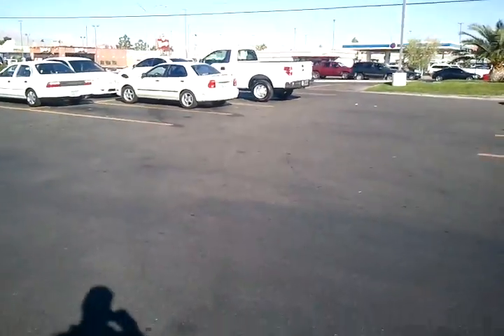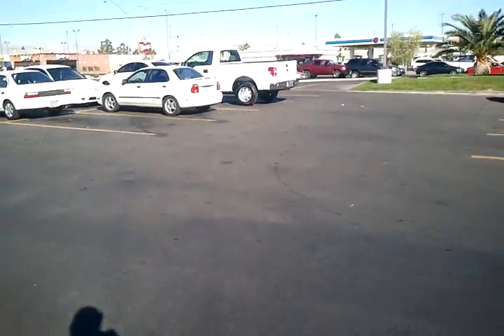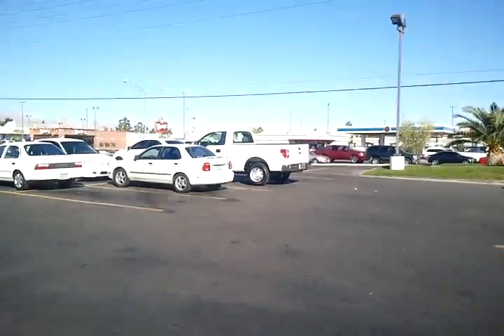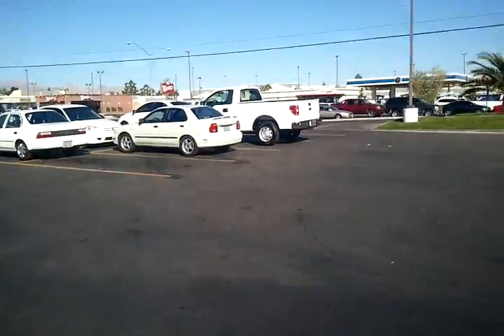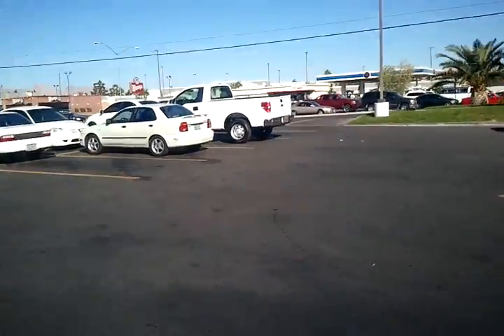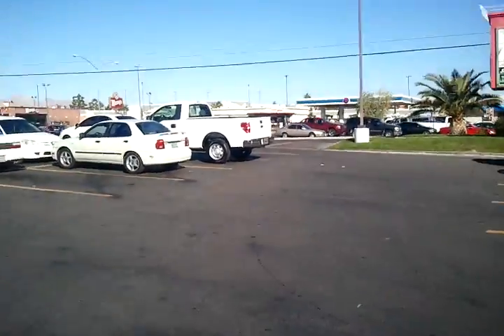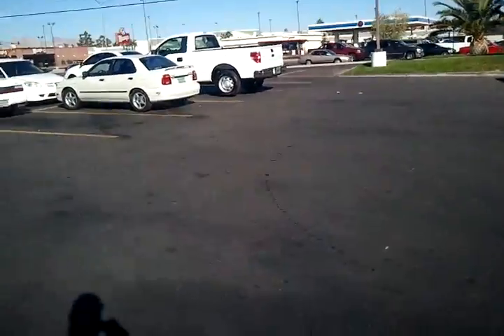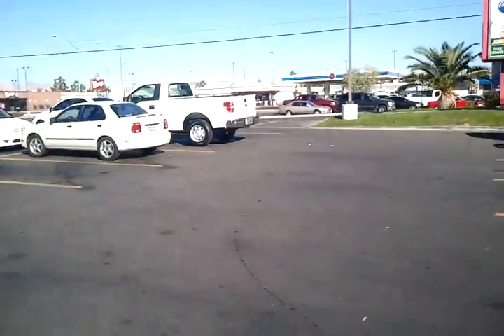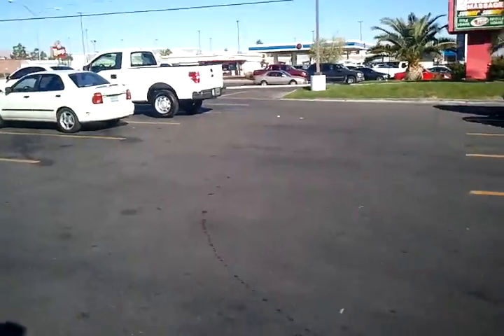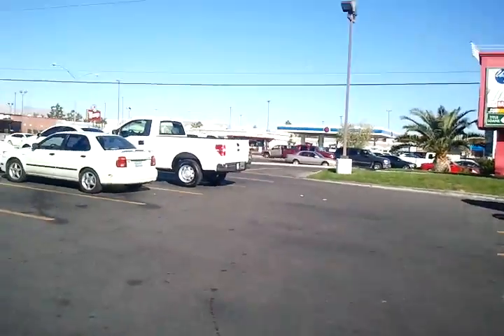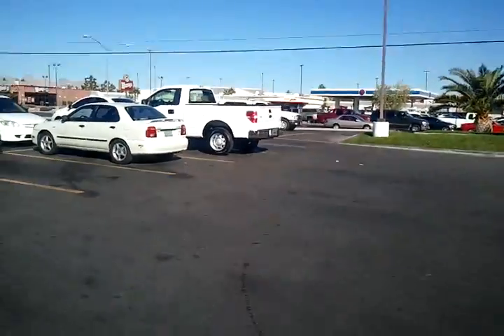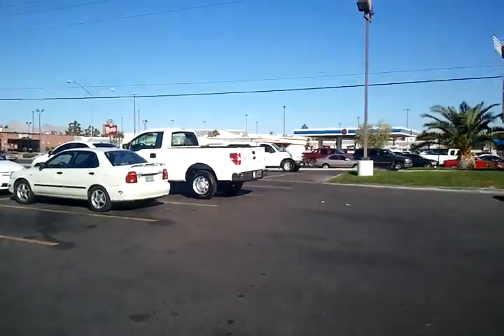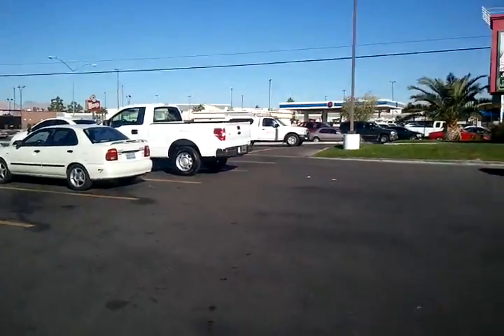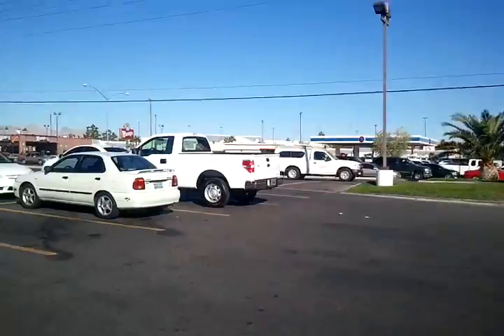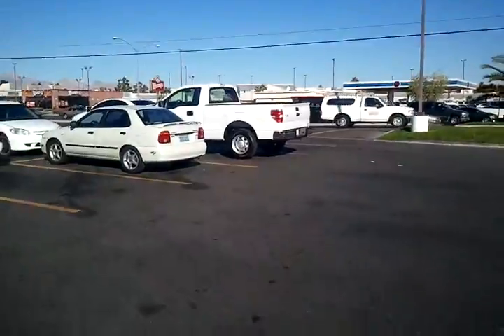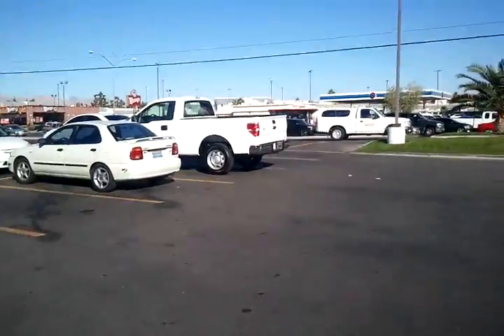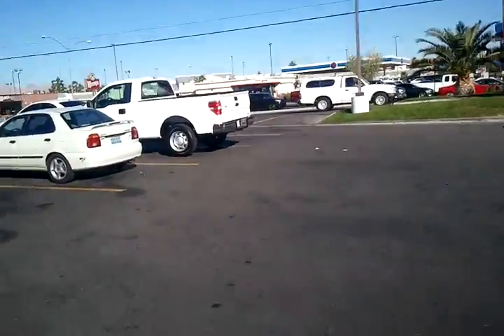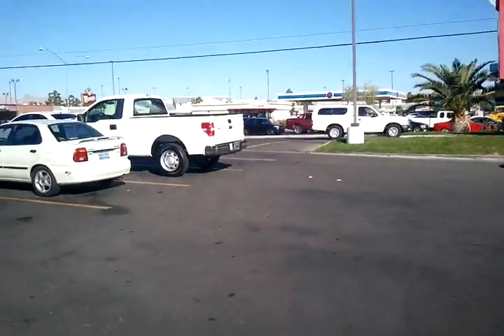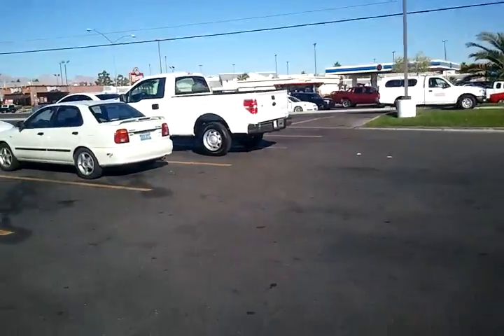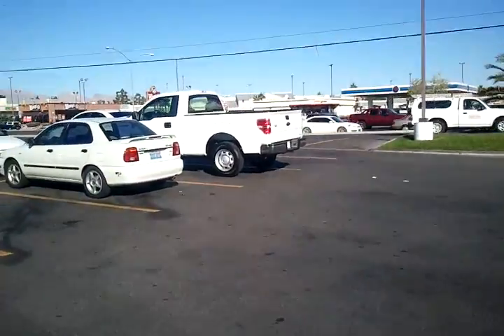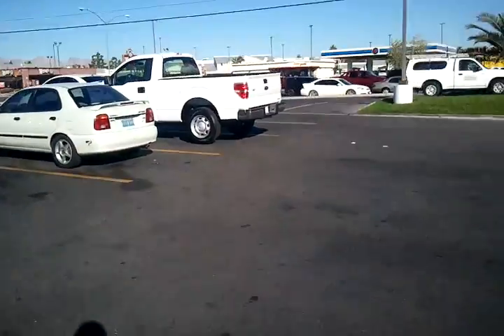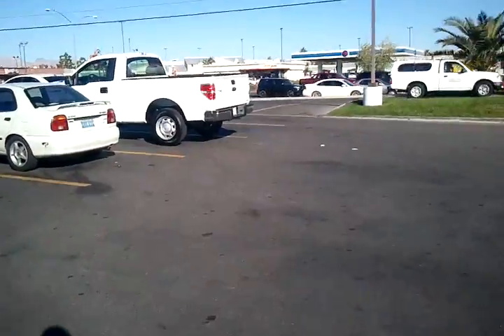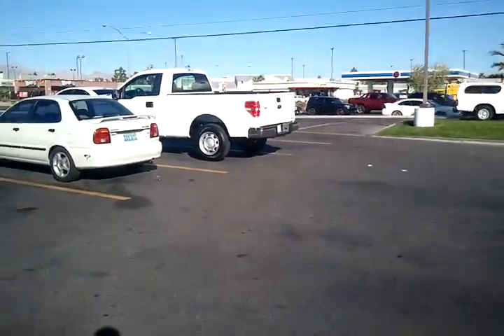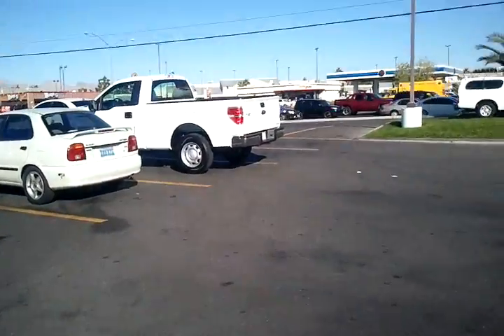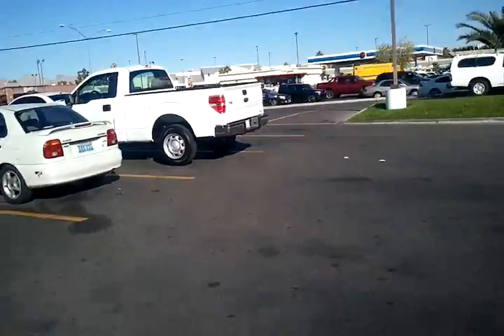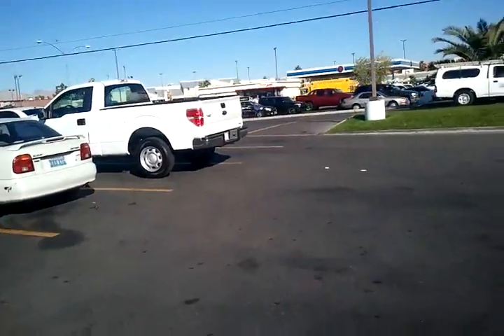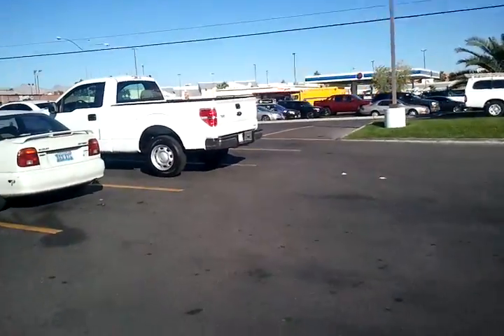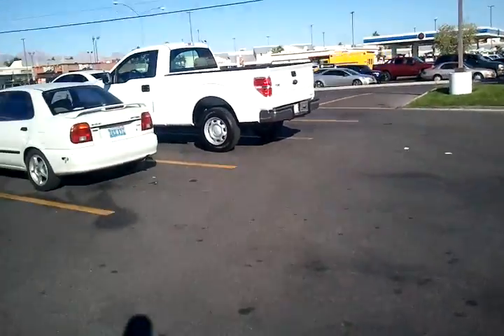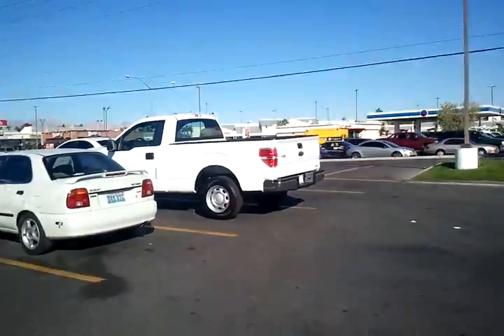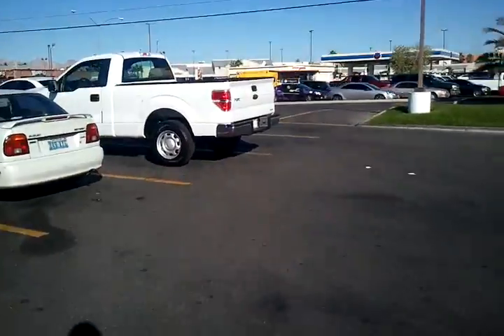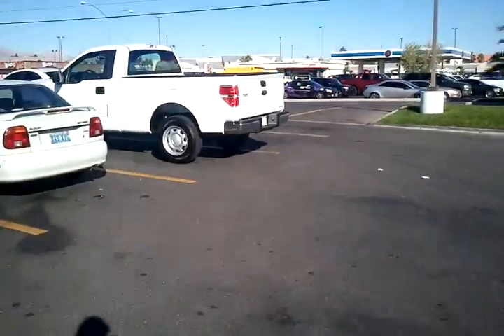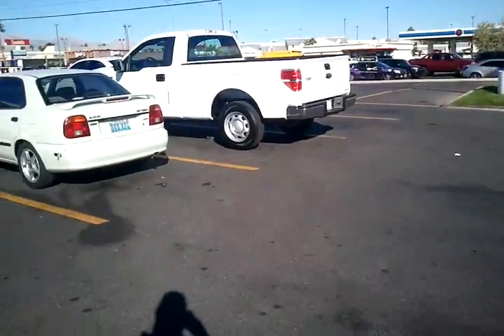All right, here she is. Here is the truck — a 2011 Ford F-150 with six miles on it.